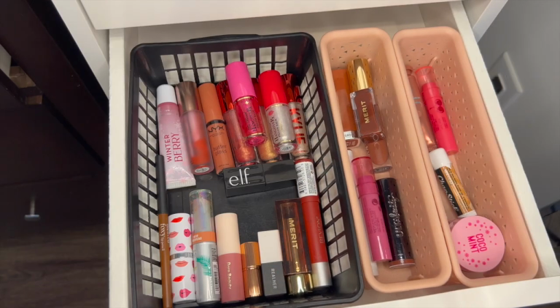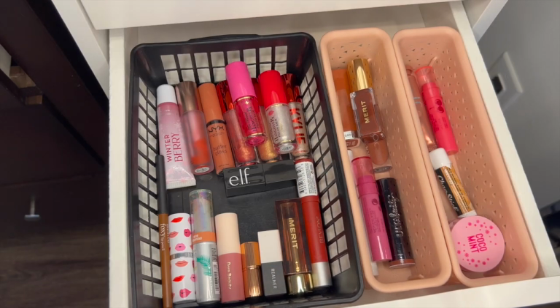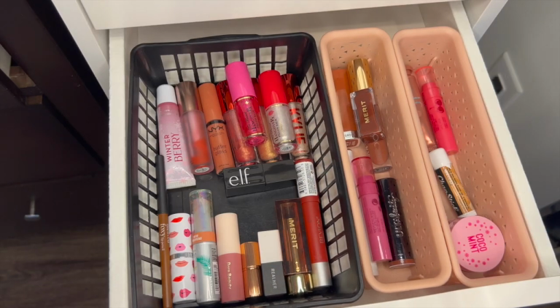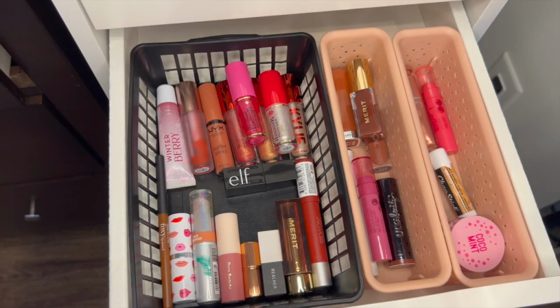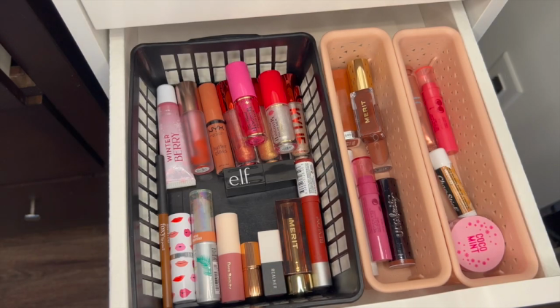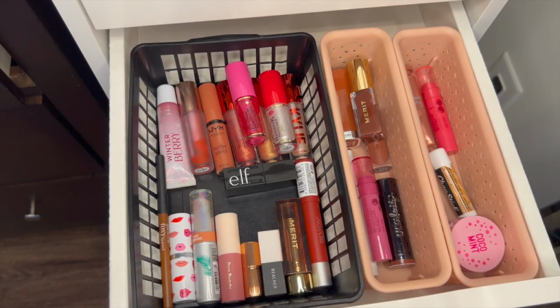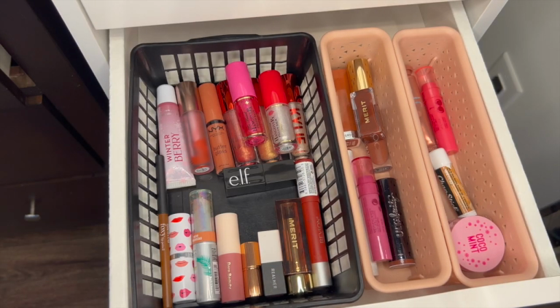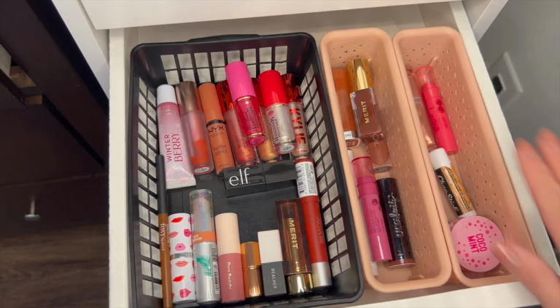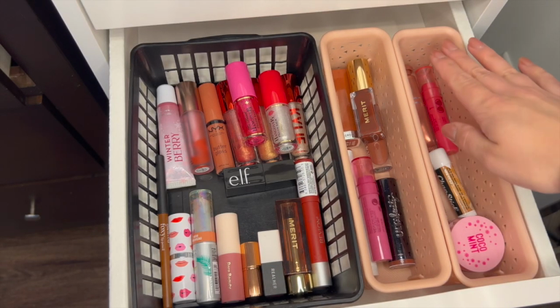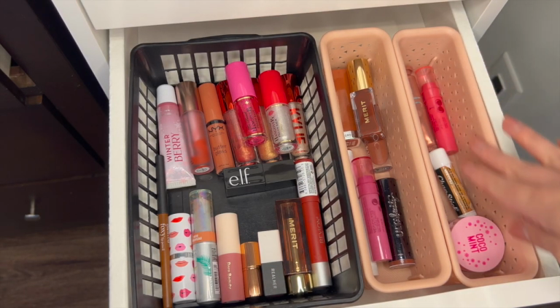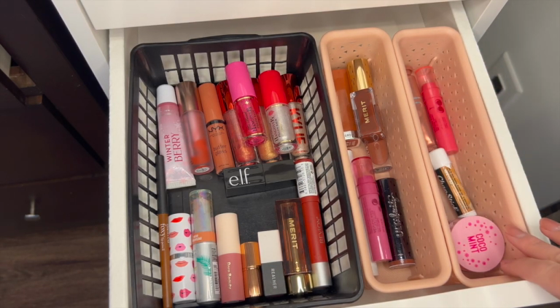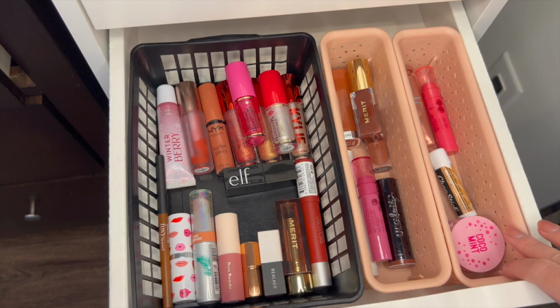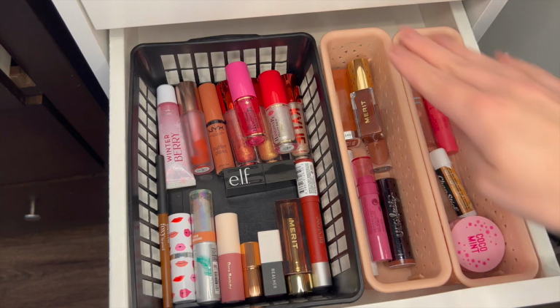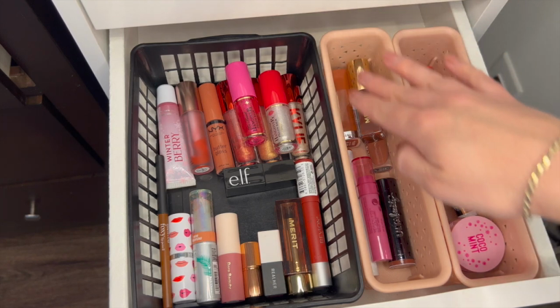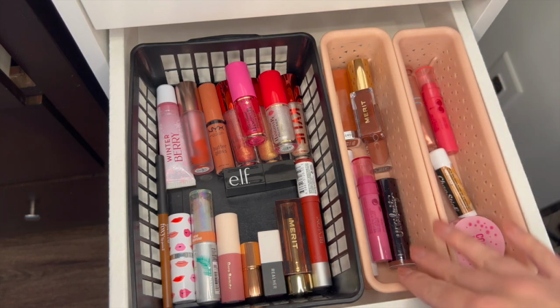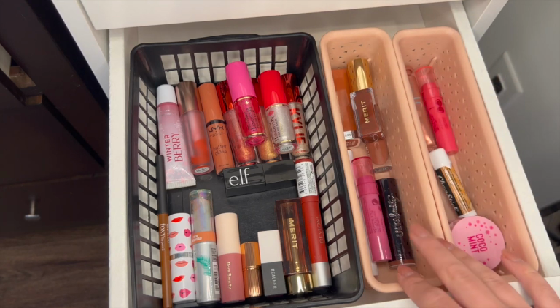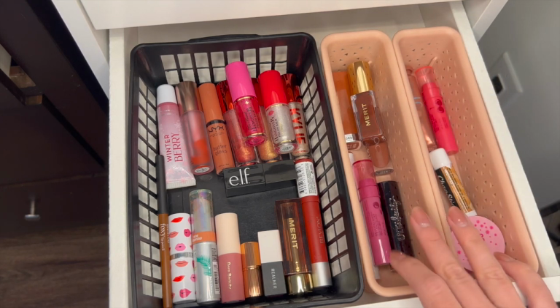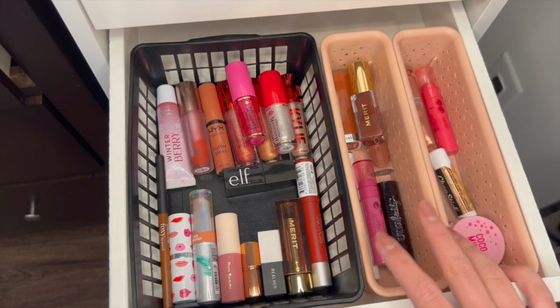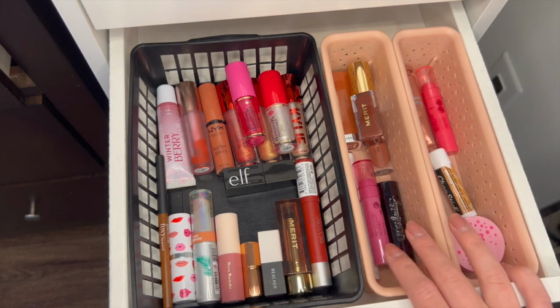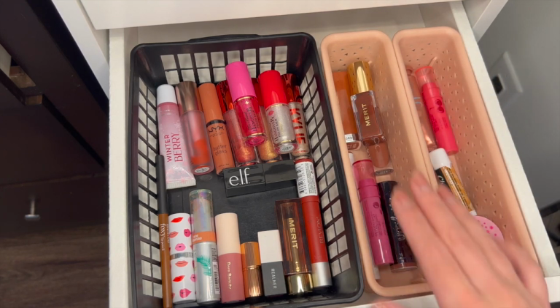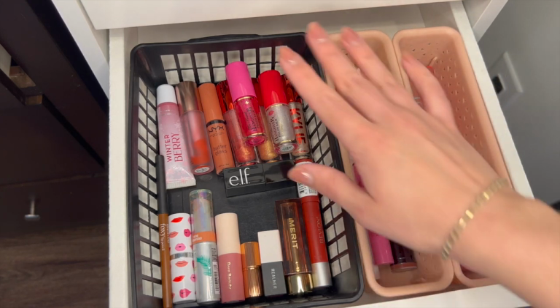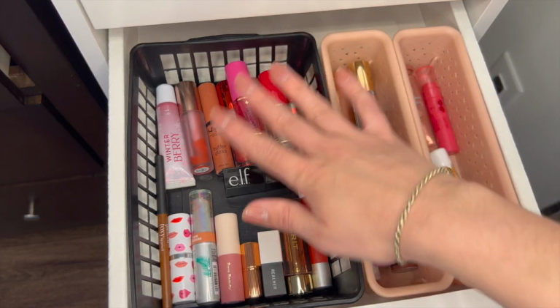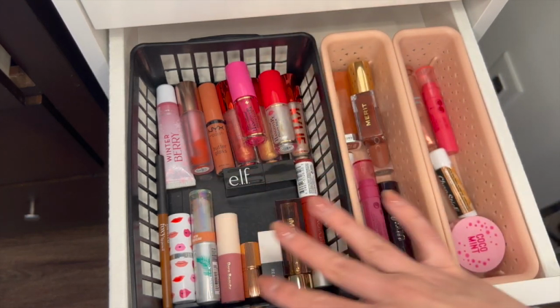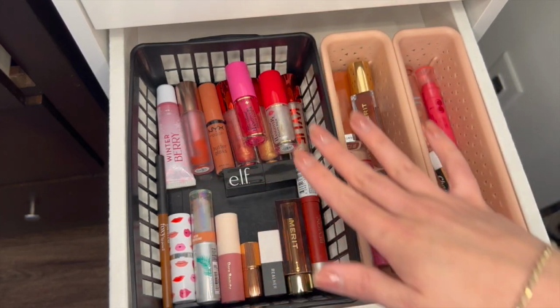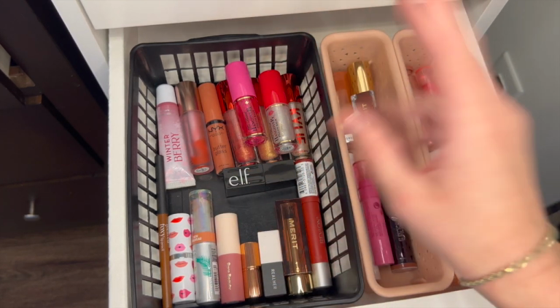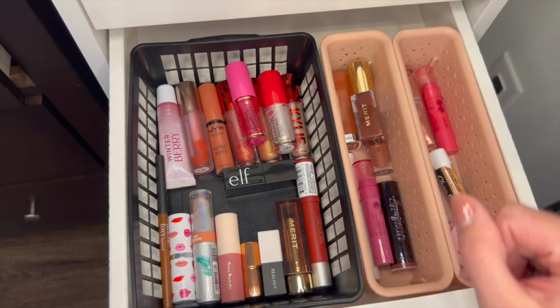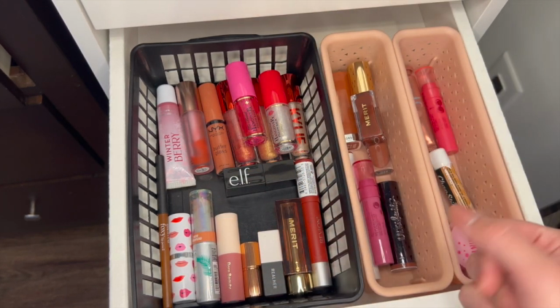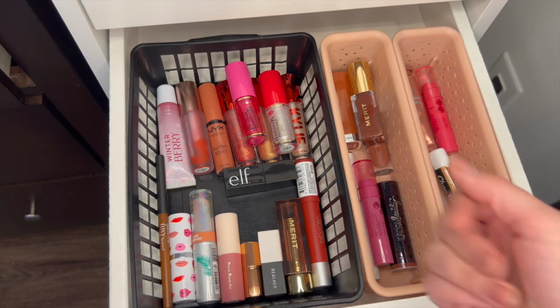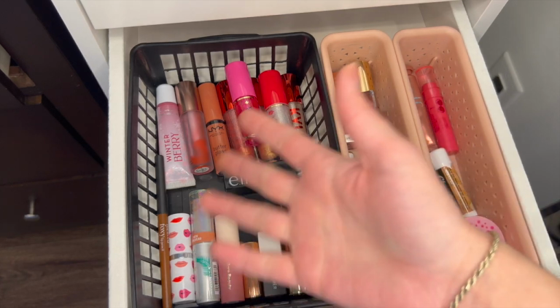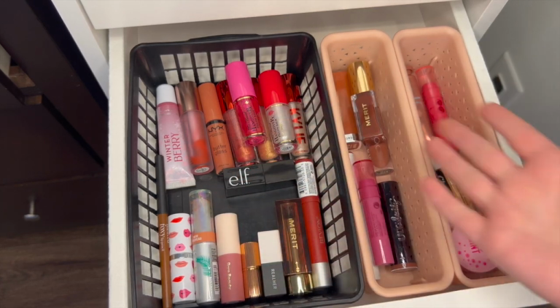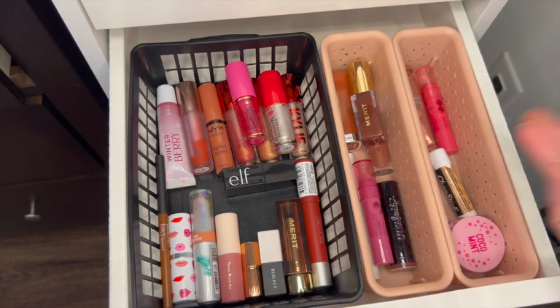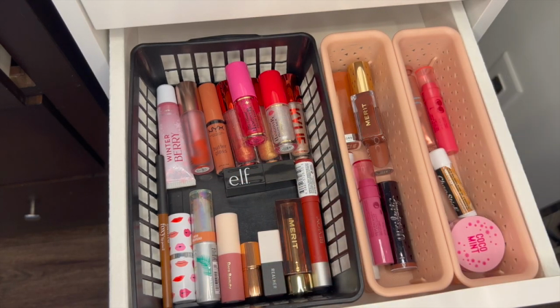Doesn't that look so much better? So here's my little chapsticks, all my fall color lippies, and then just all the regular other lippies. I think this looks so much better.